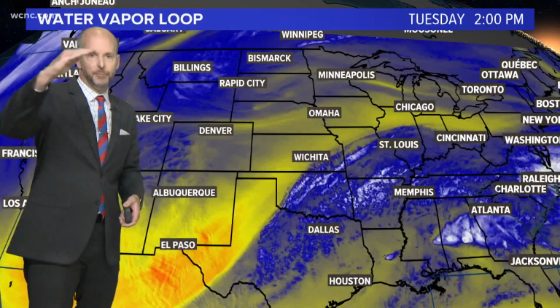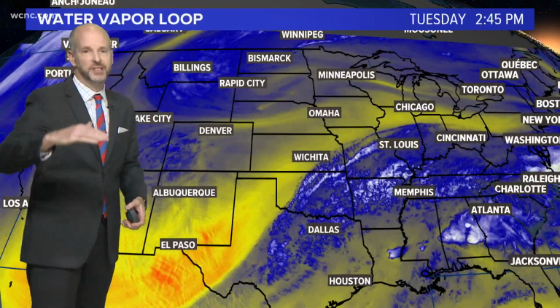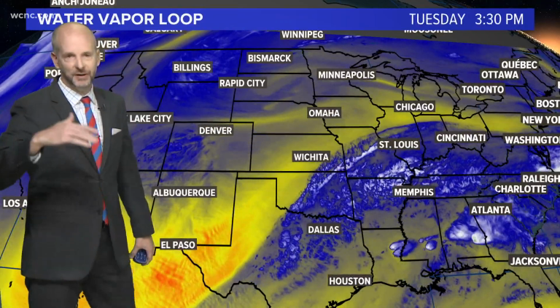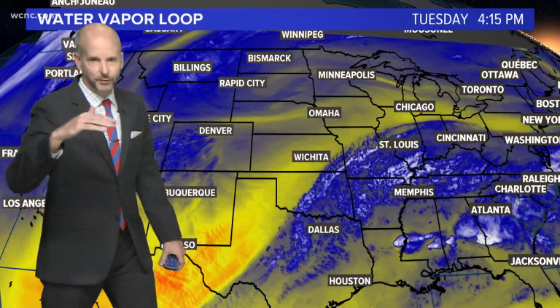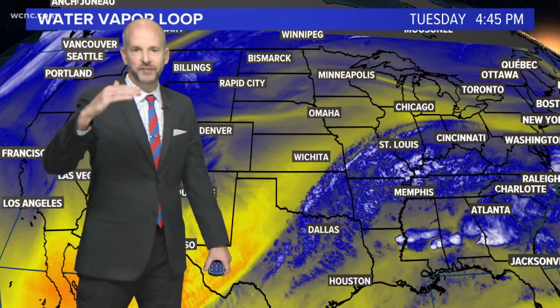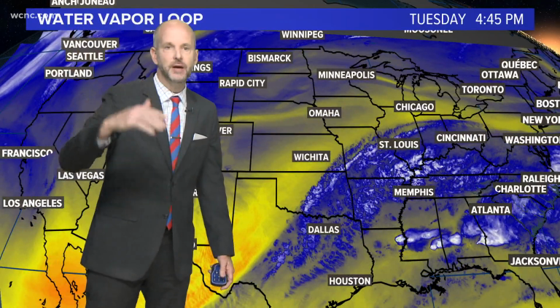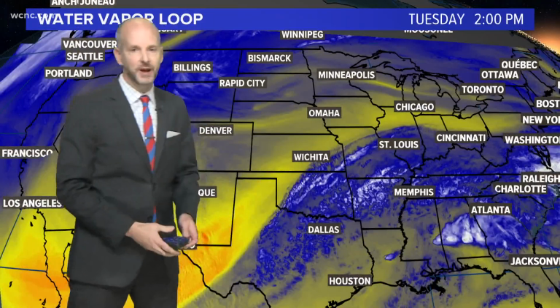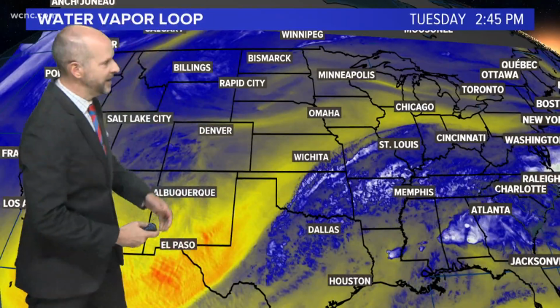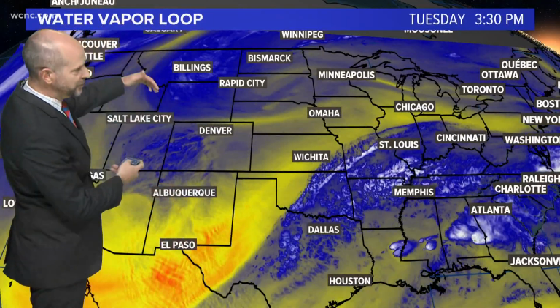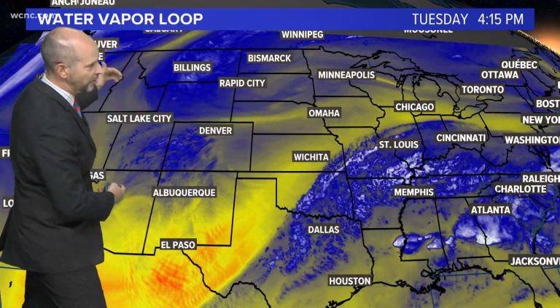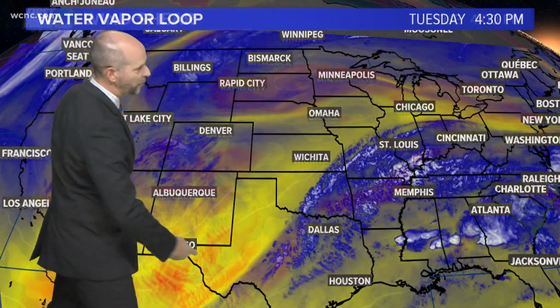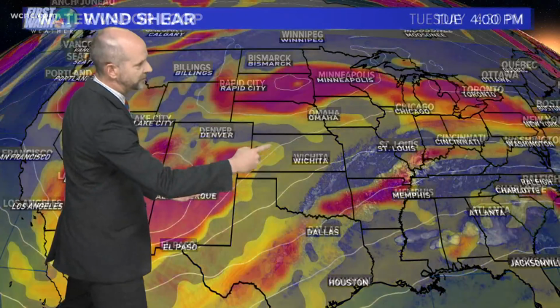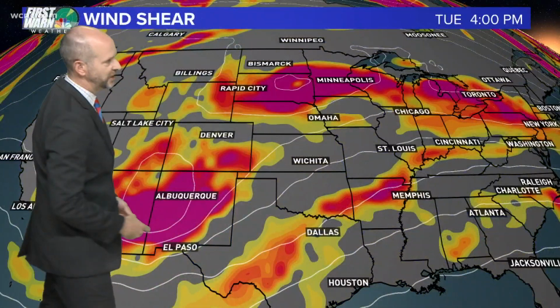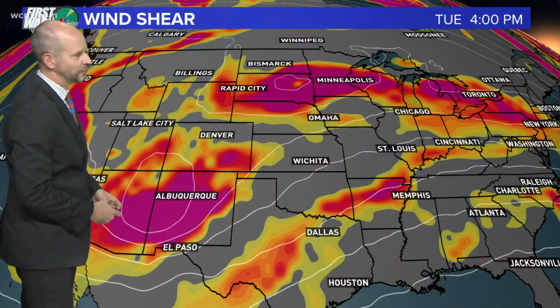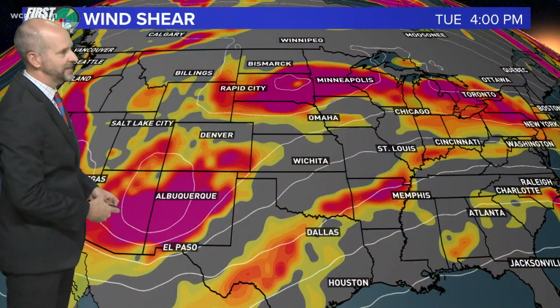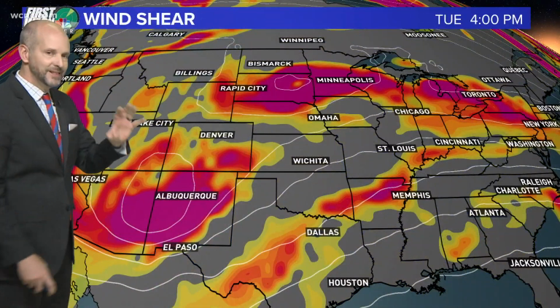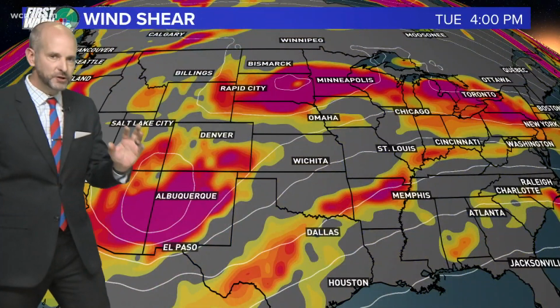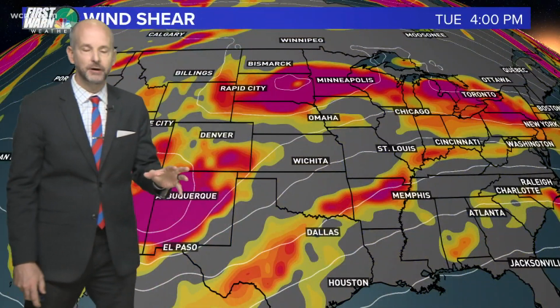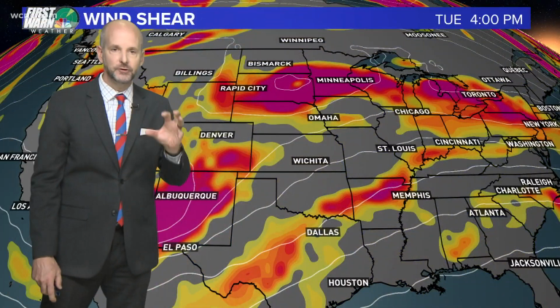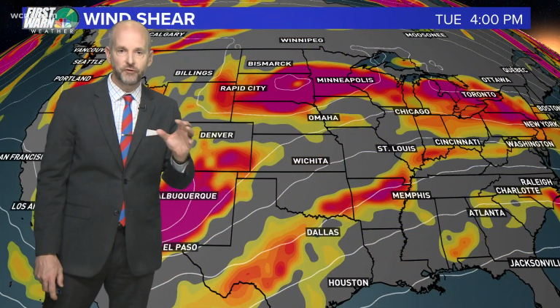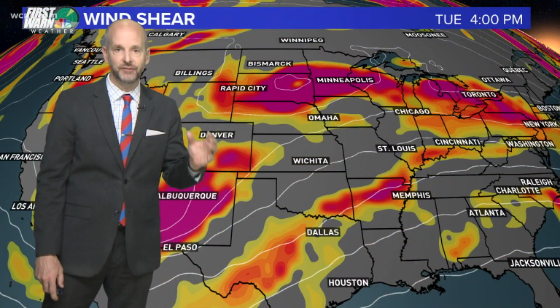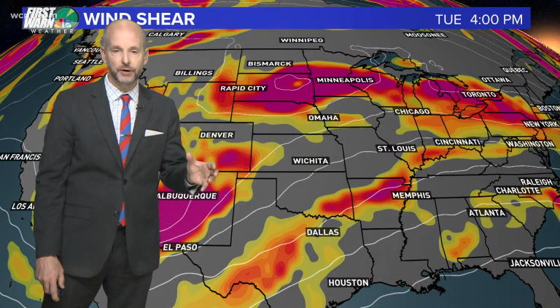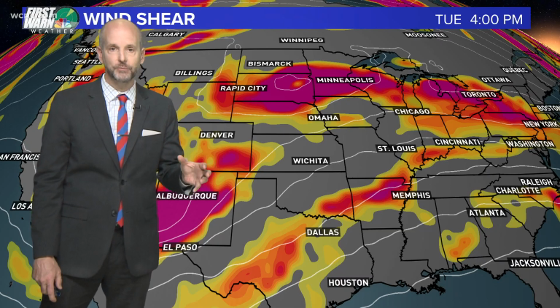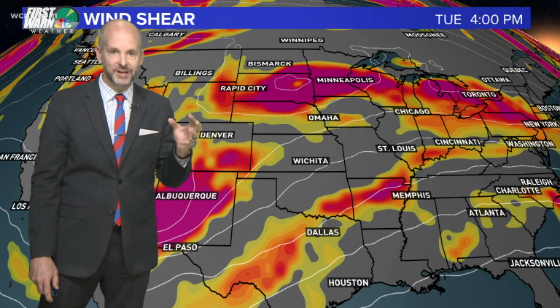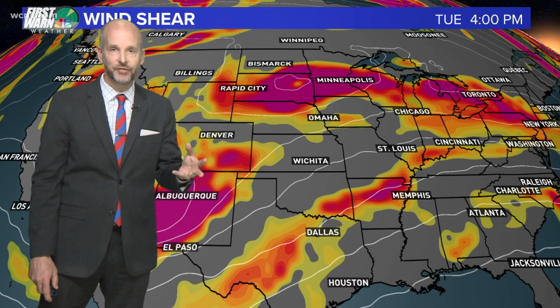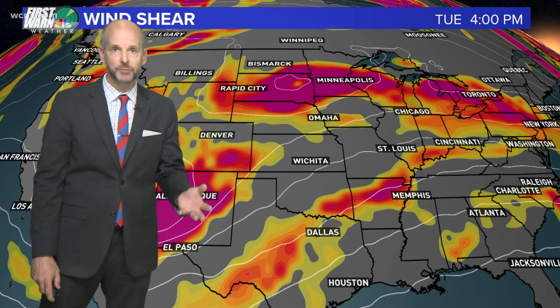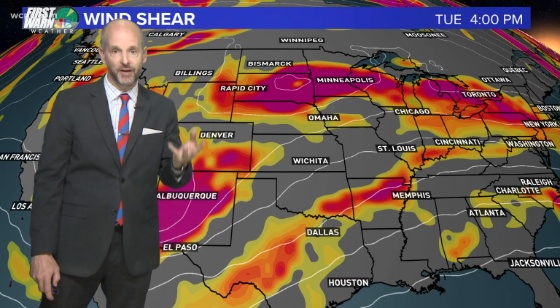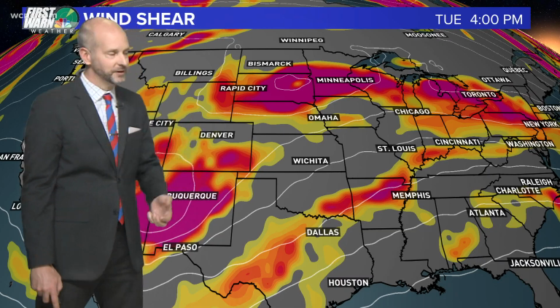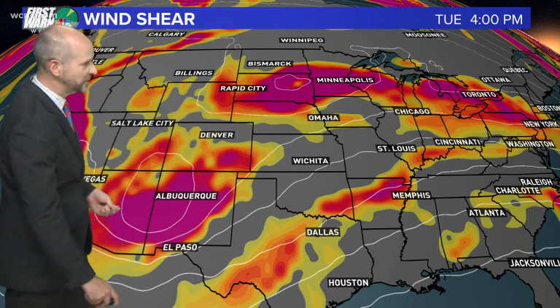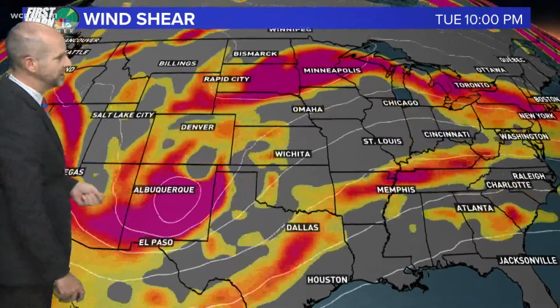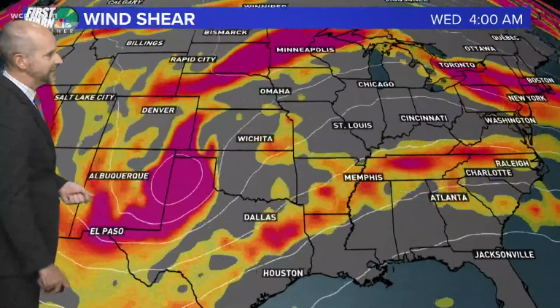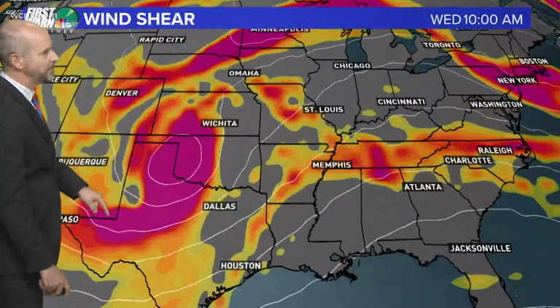In upper levels of the atmosphere, around 10,000 to 15,000 feet up, that is producing what's called a lot of wind shear. It's wind changing direction with height. That wind shear is what fuels severe thunderstorms. If you can get a thunderstorm to develop vertically into wind shear, you have some problems.